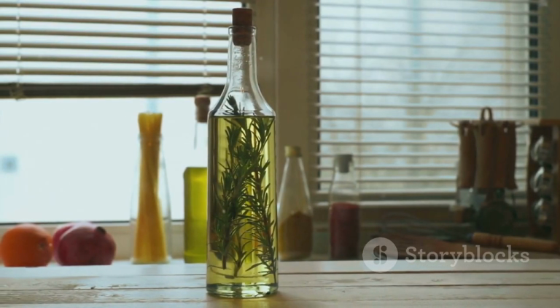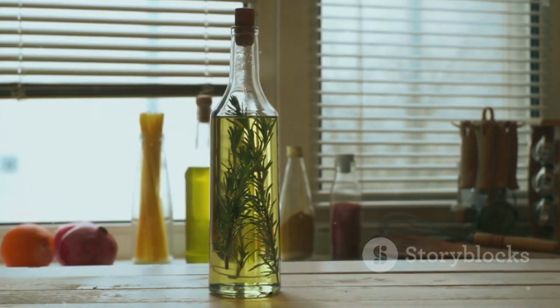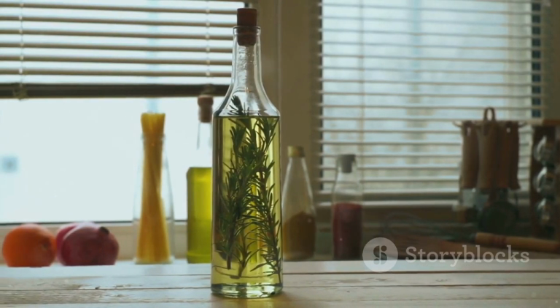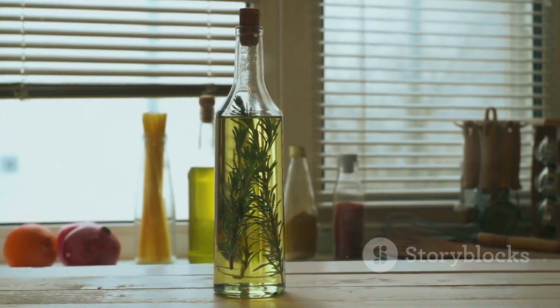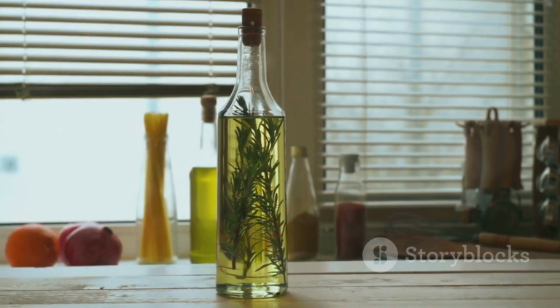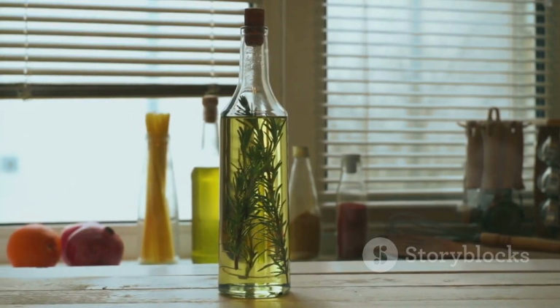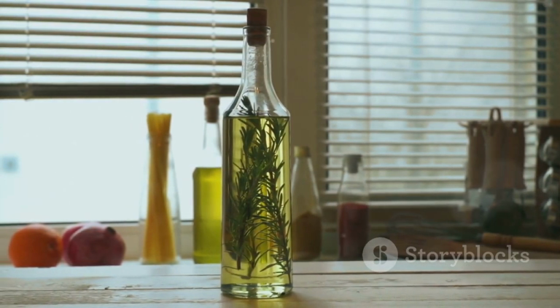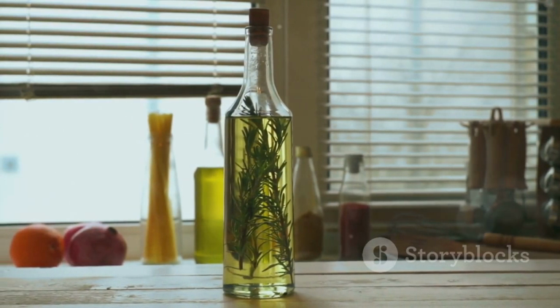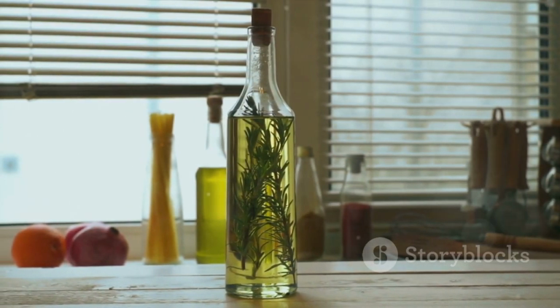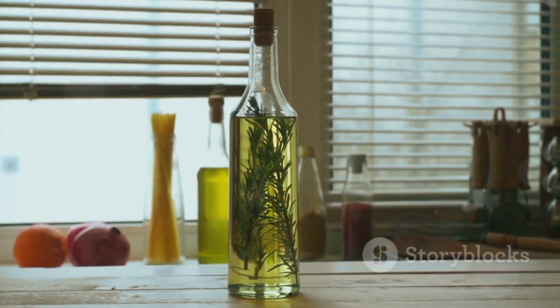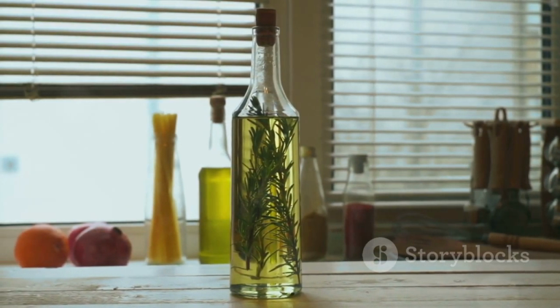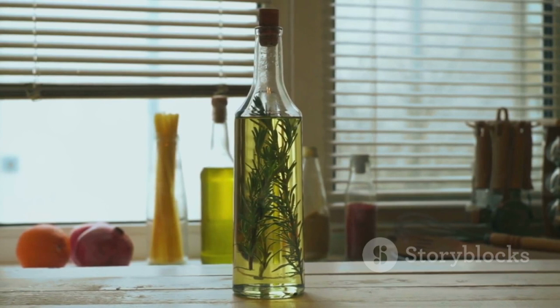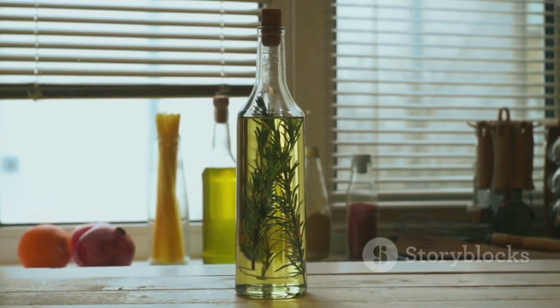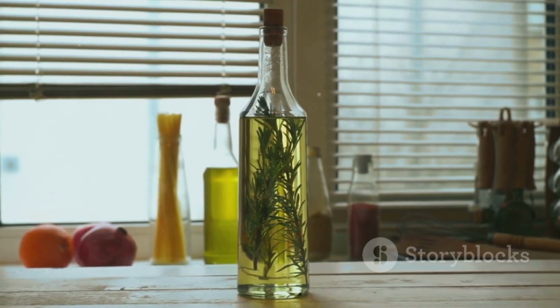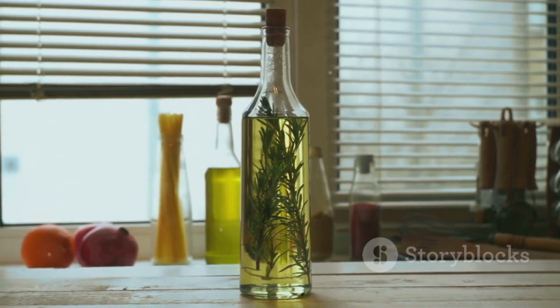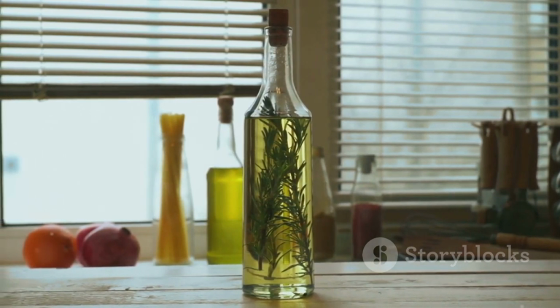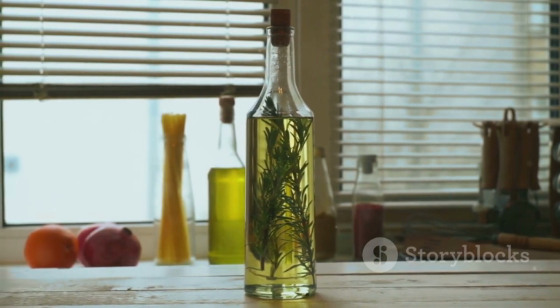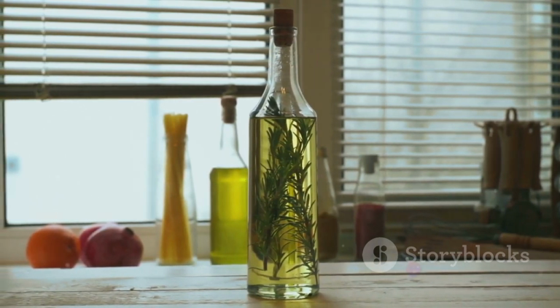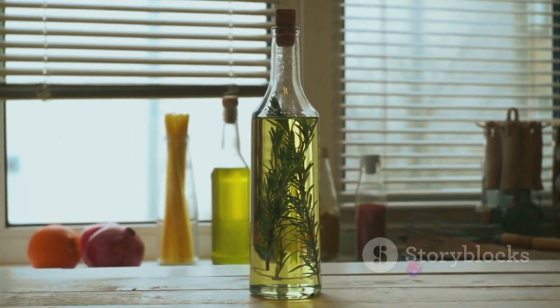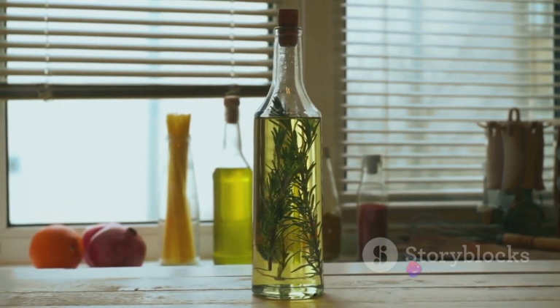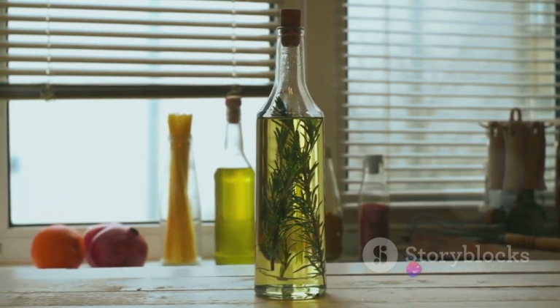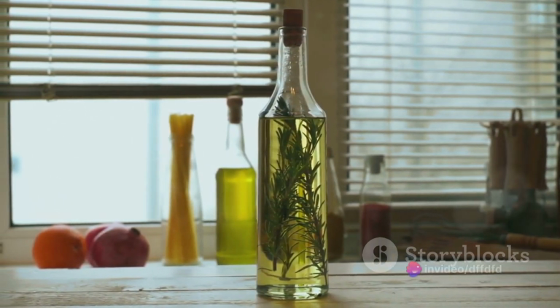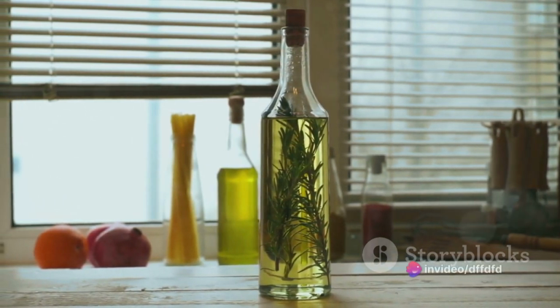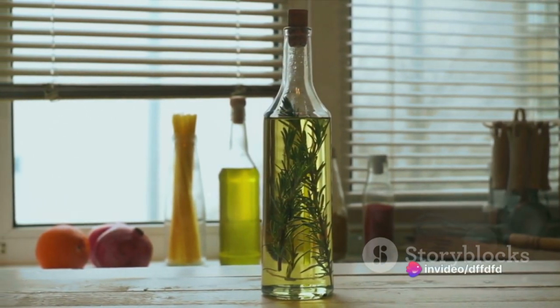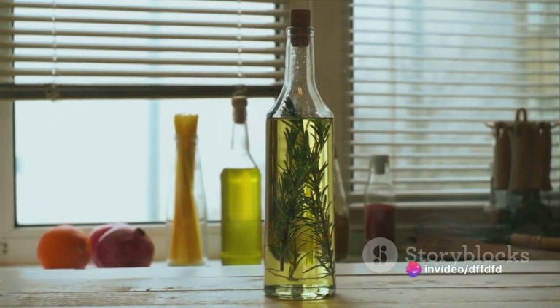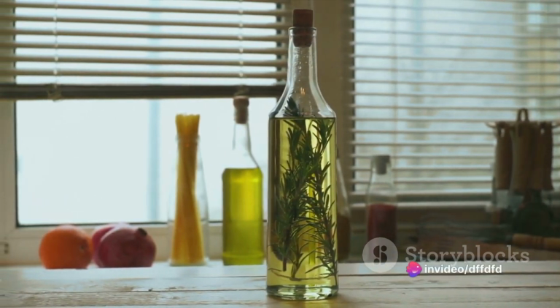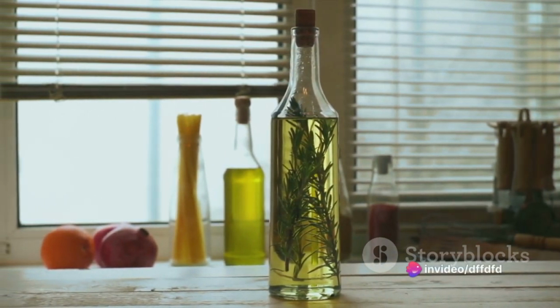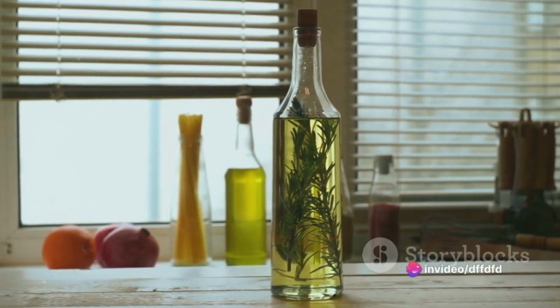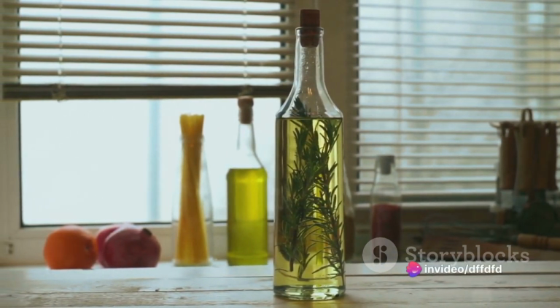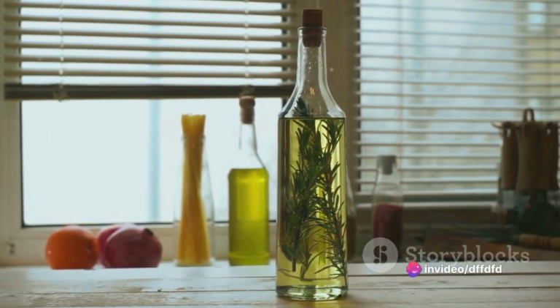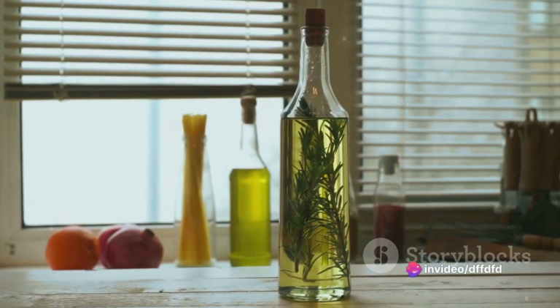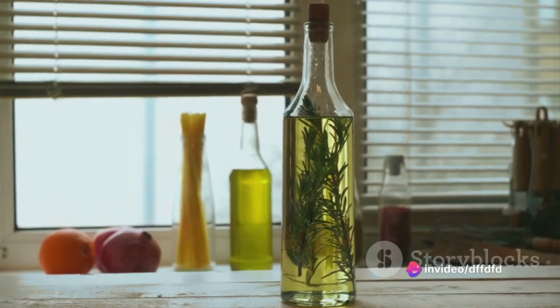And the juice of half a lemon. Don't forget a couple of tablespoons of extra virgin olive oil and, for a pop of color and freshness, a handful of parsley.